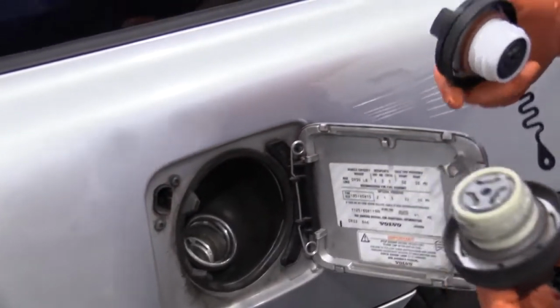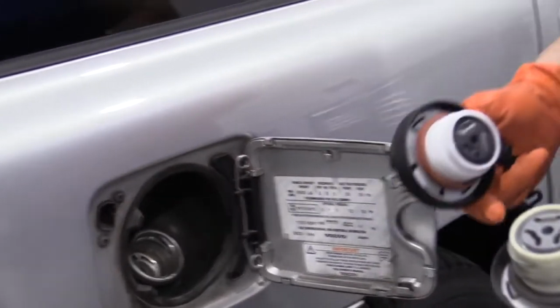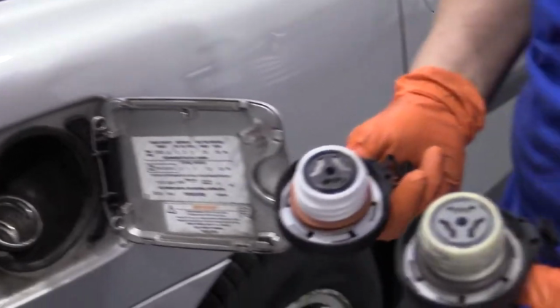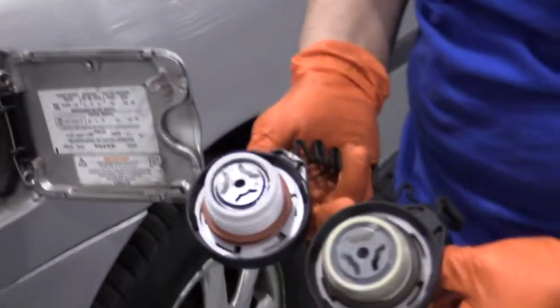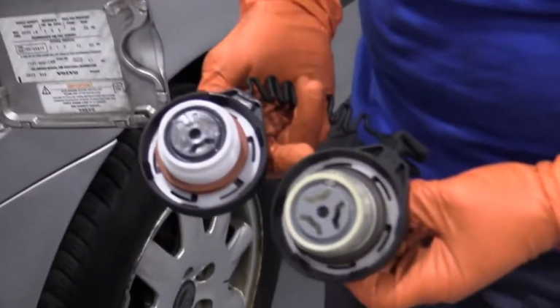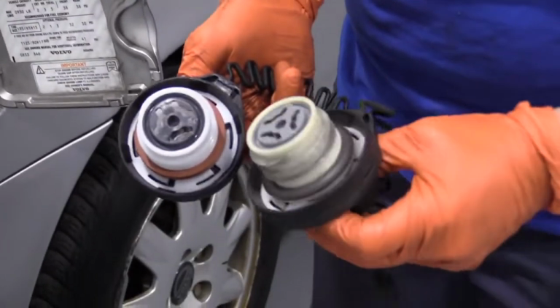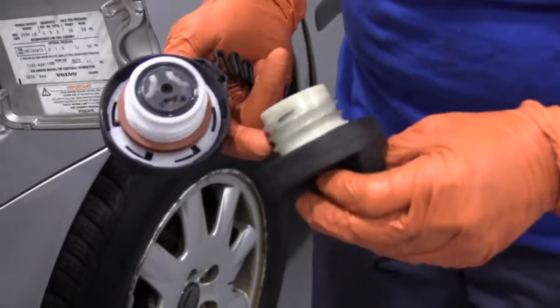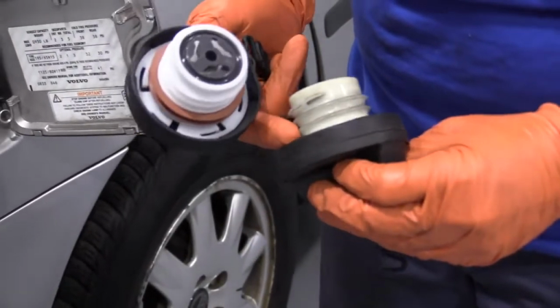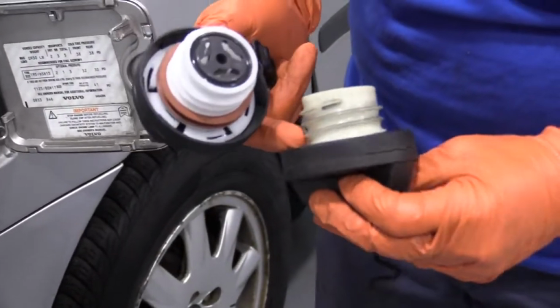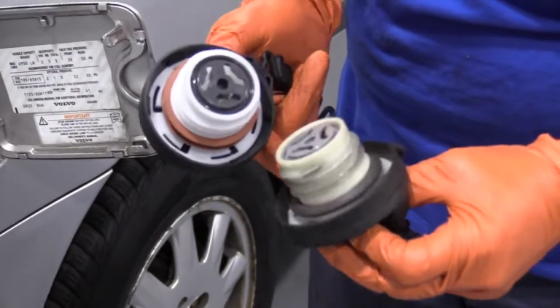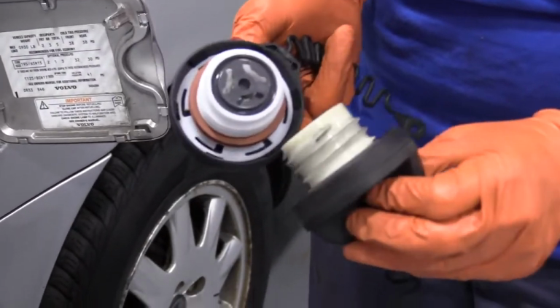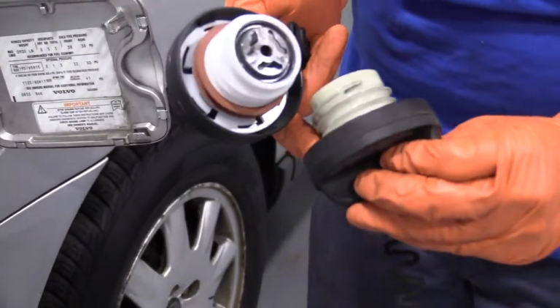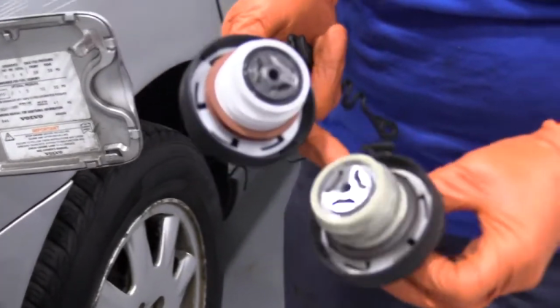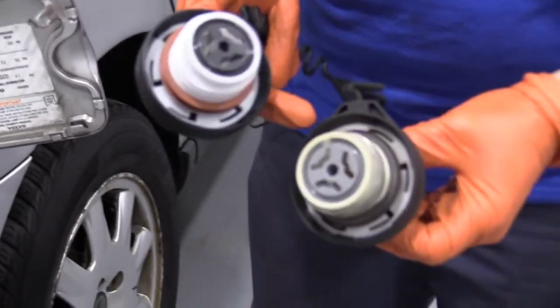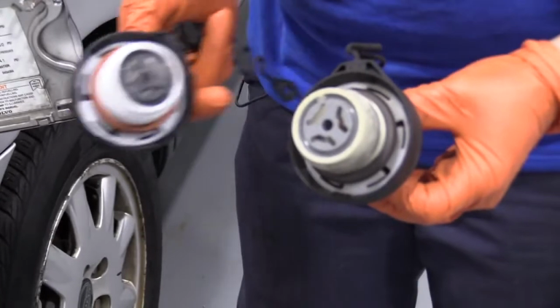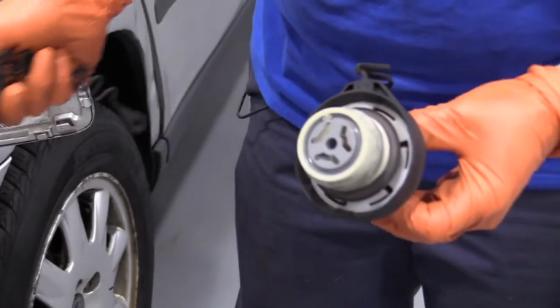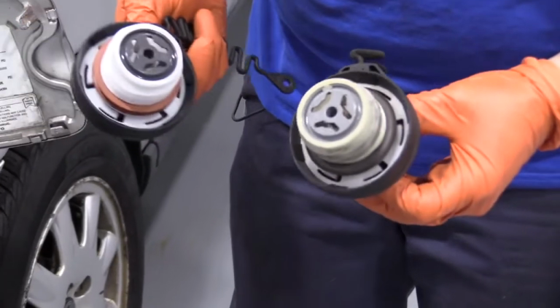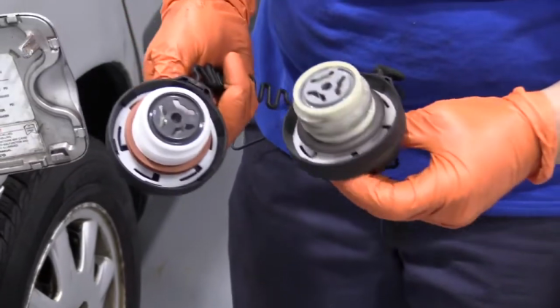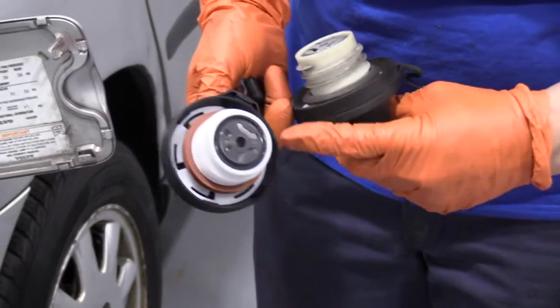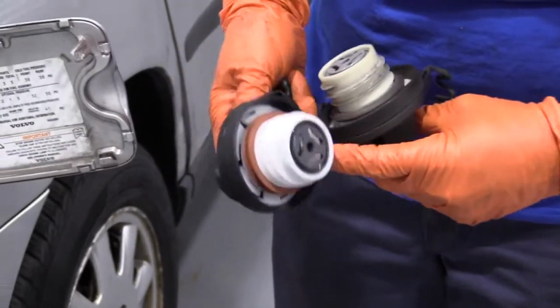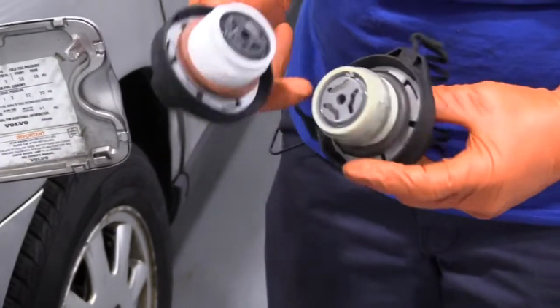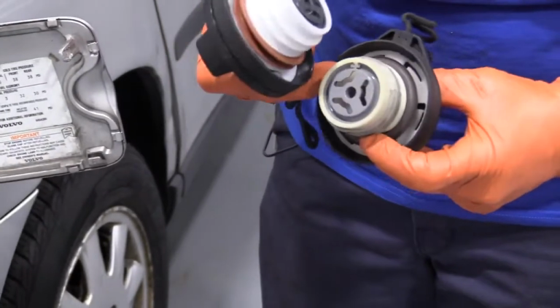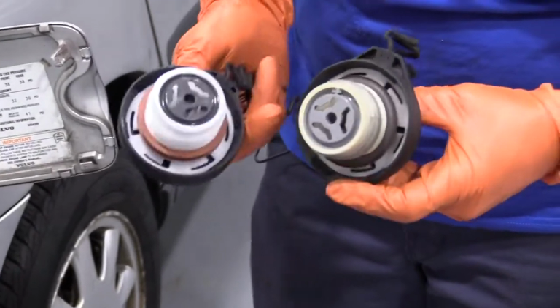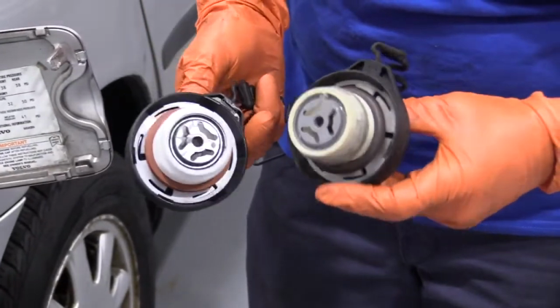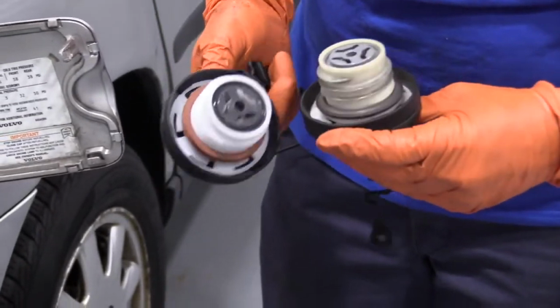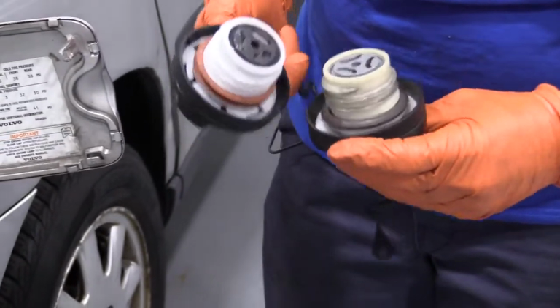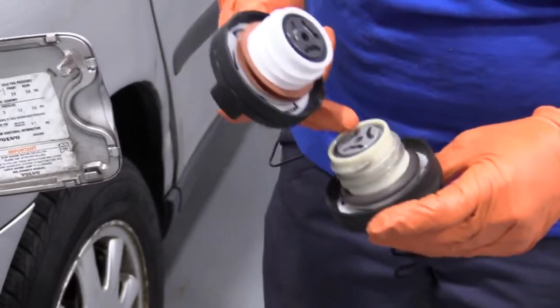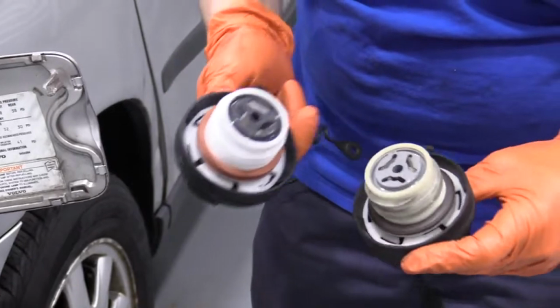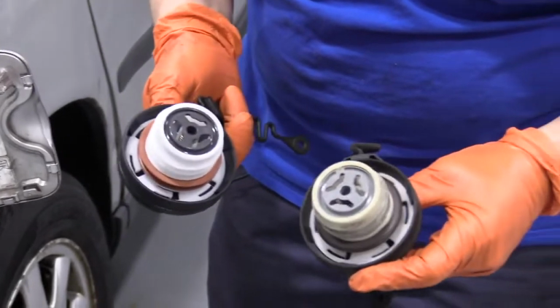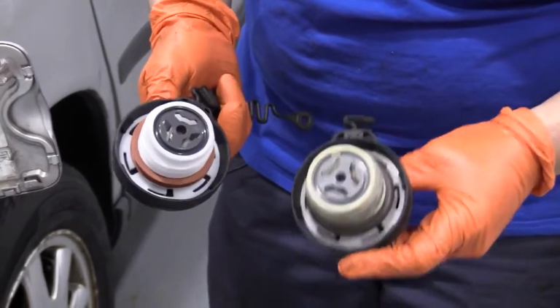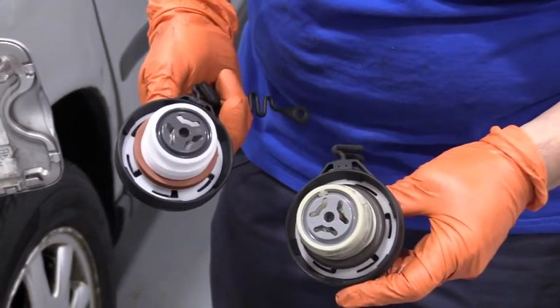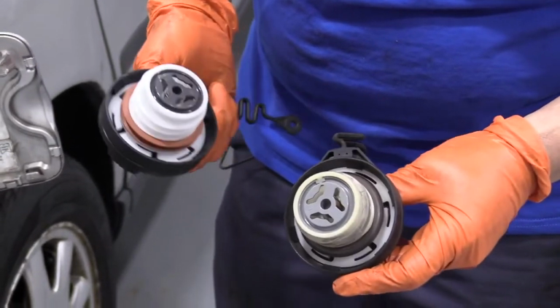Now we can see the gasket has worn — it has got some grayness to it, so the metal from the filler neck is wearing it down. It's flattened out and the spring in there could be weak, no way of testing it.